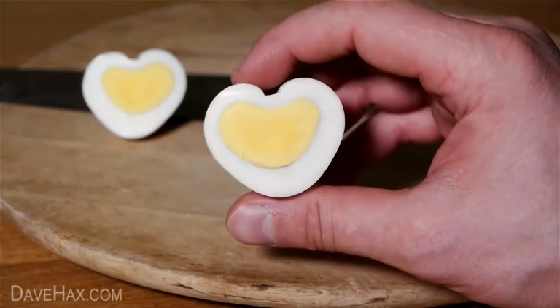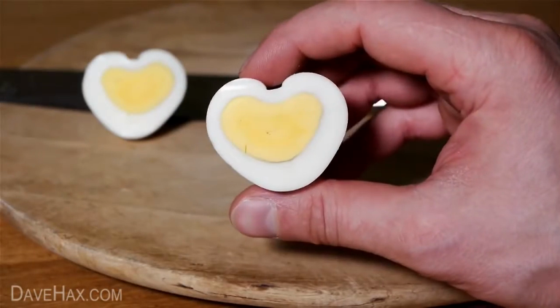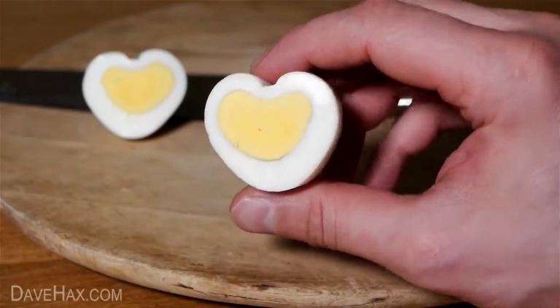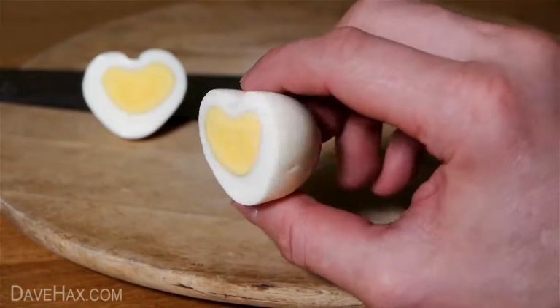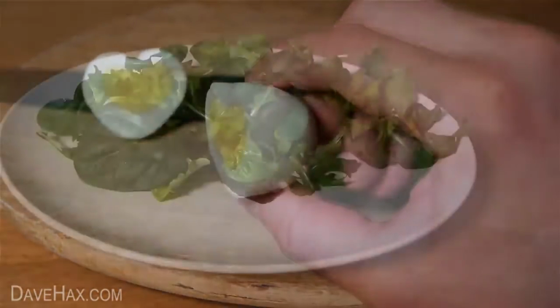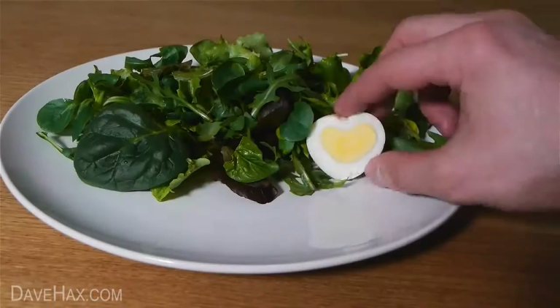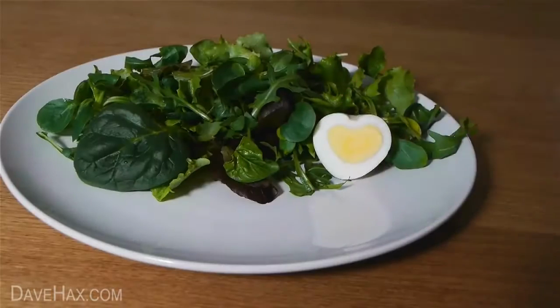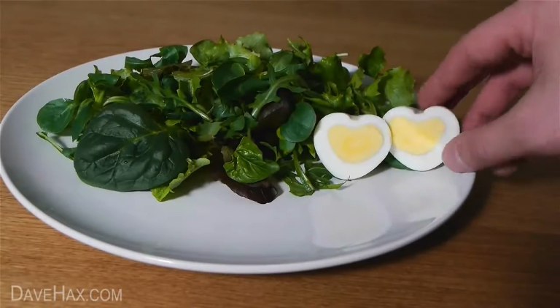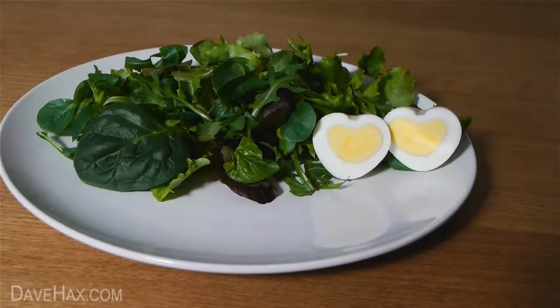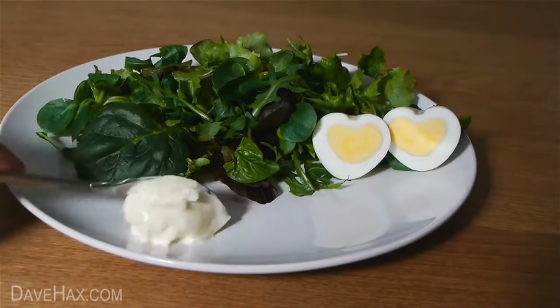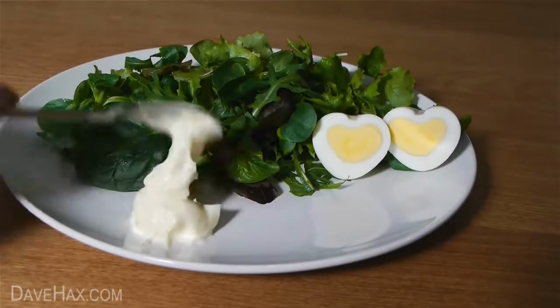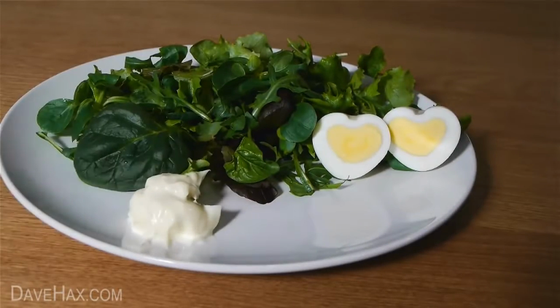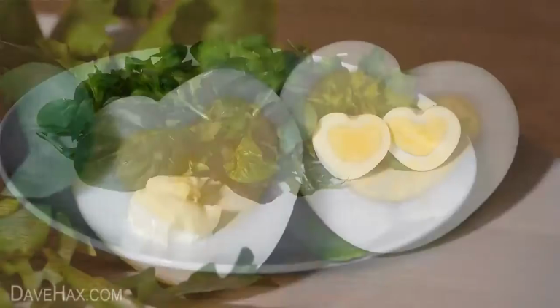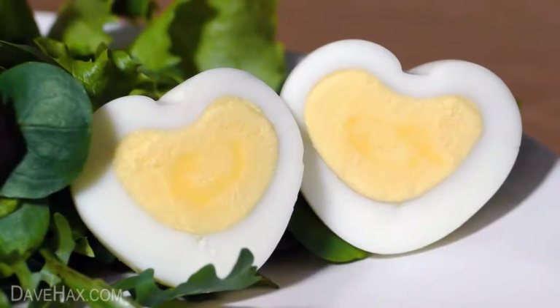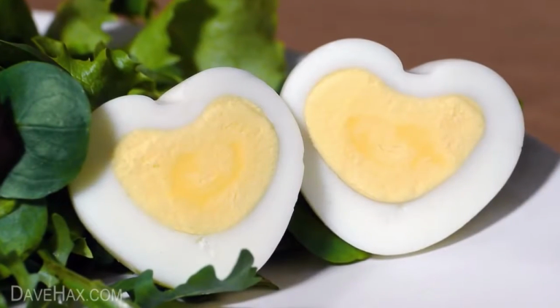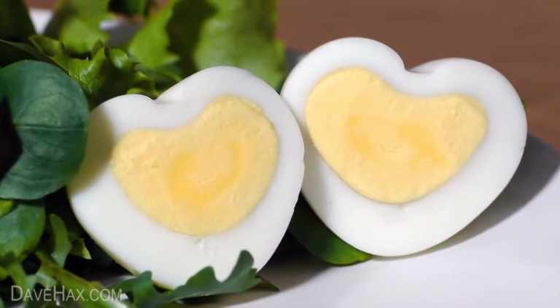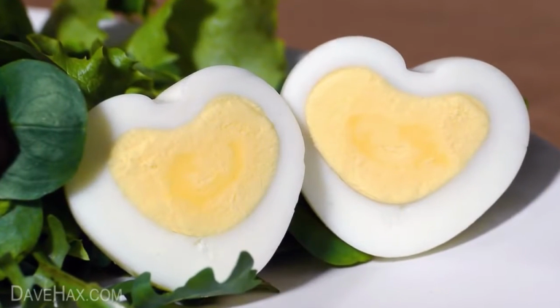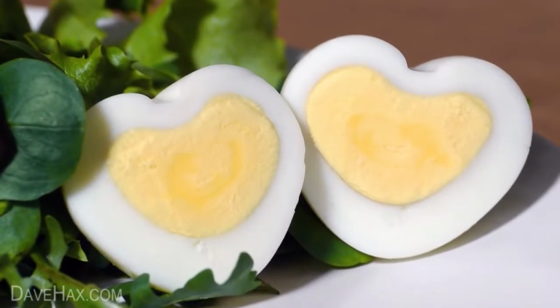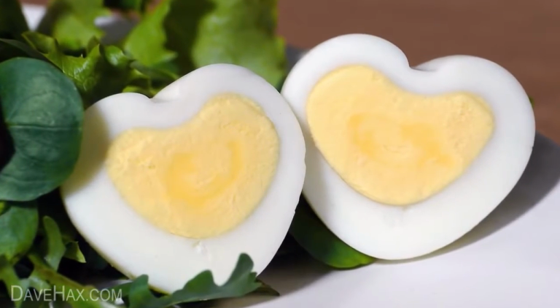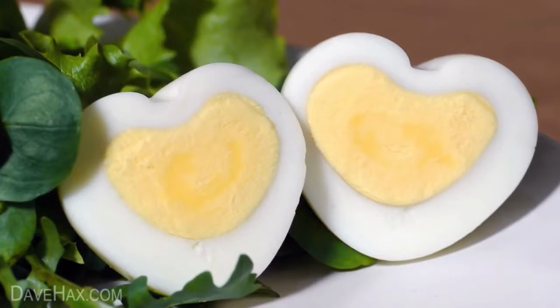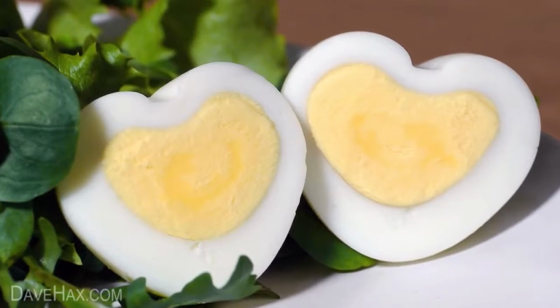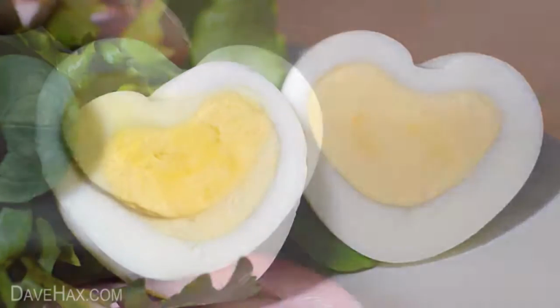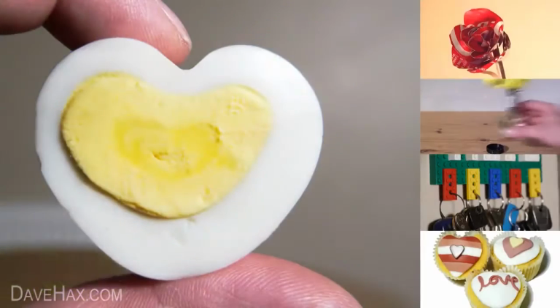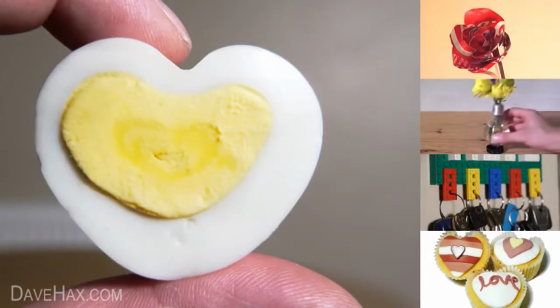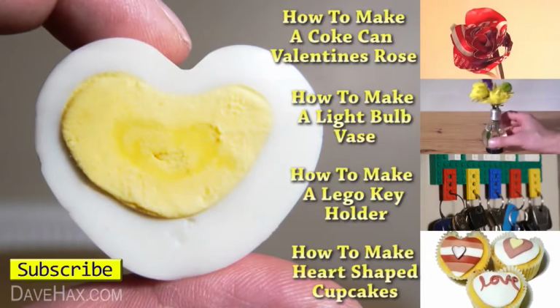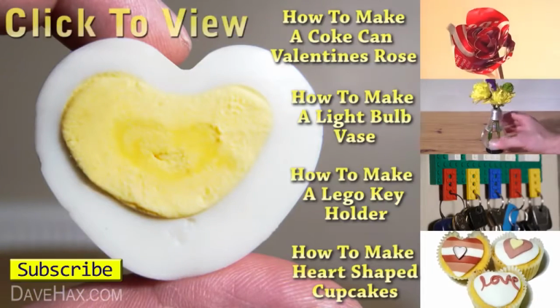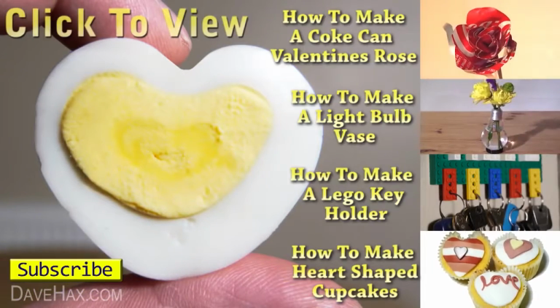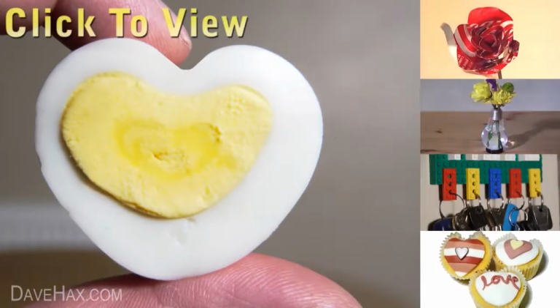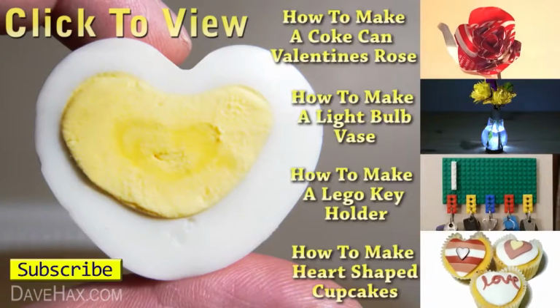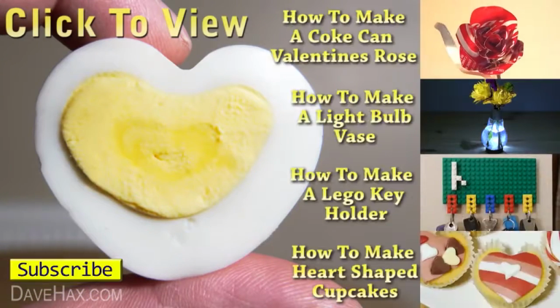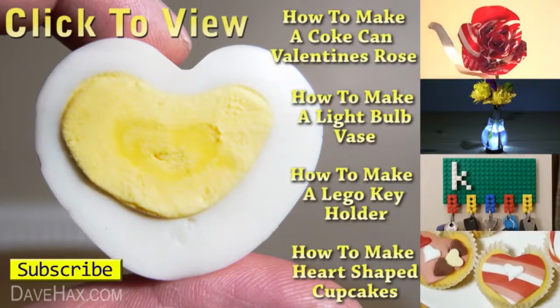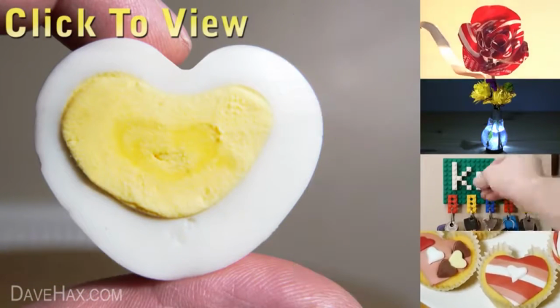You can serve it with a salad for a nice healthy lunch. I hope you've enjoyed watching this video. If you want to see more, click on the links on the right-hand side or take a look at my YouTube channel page. Thanks for watching!